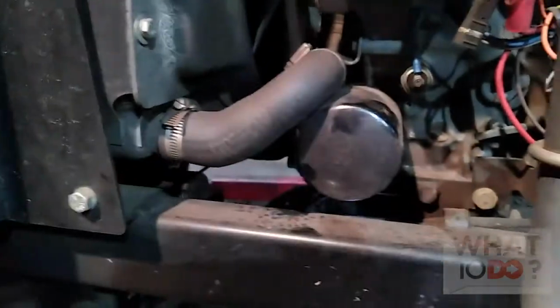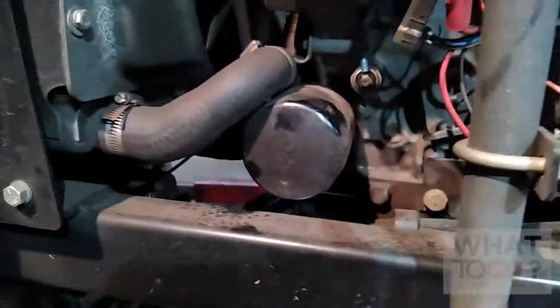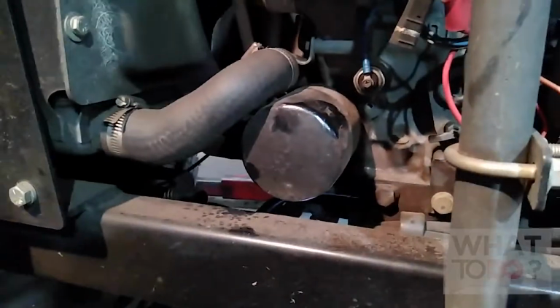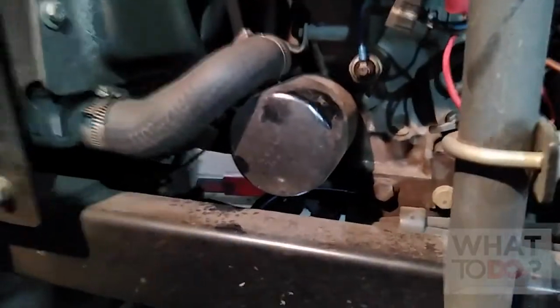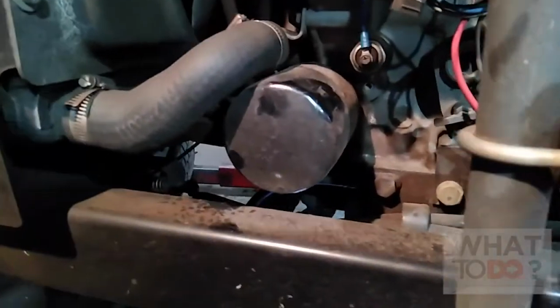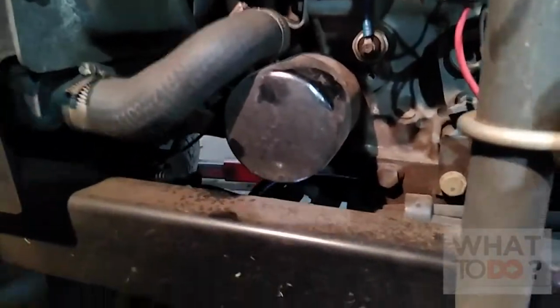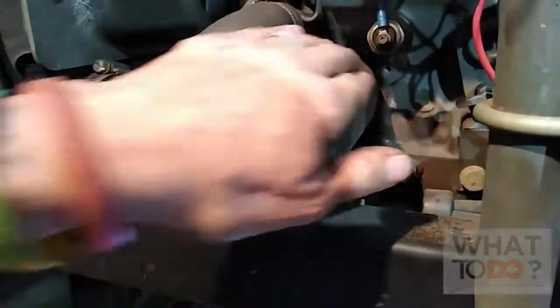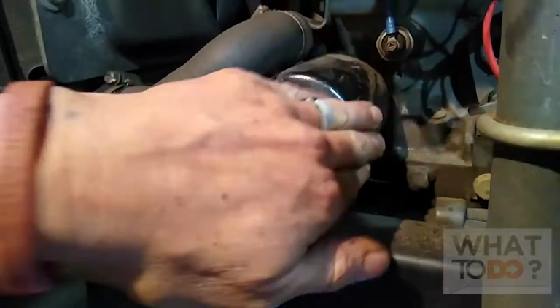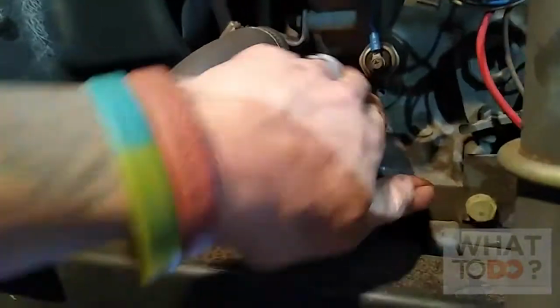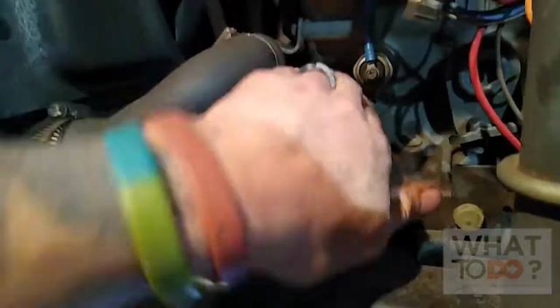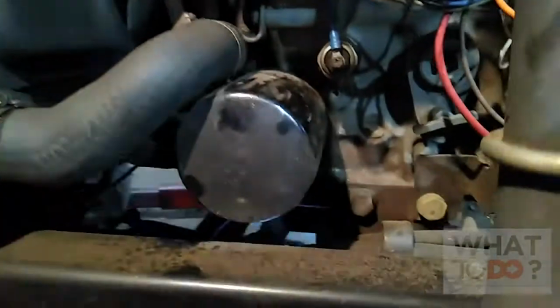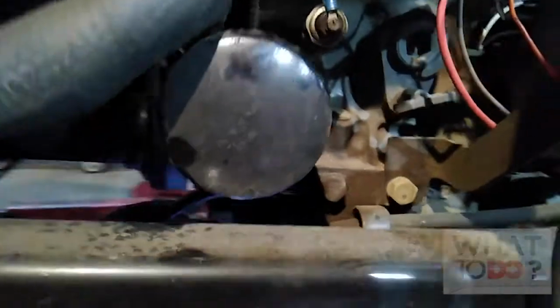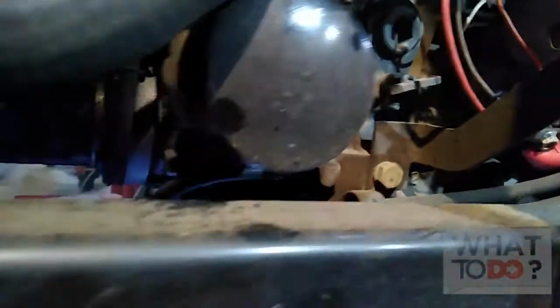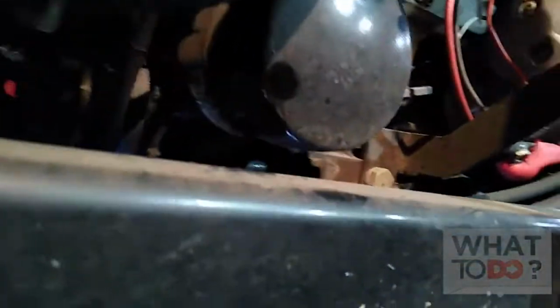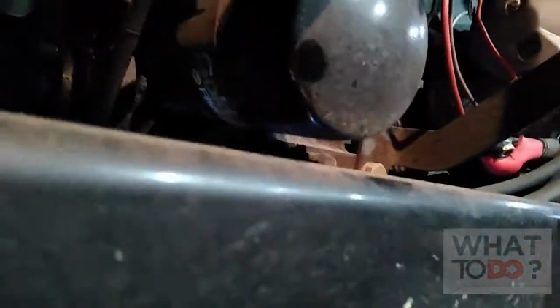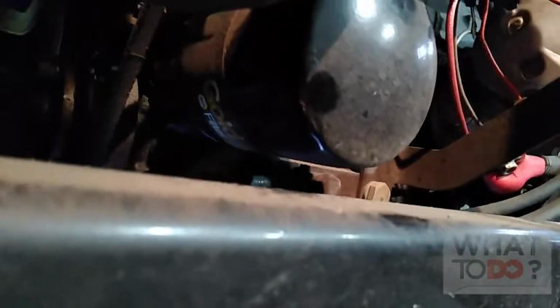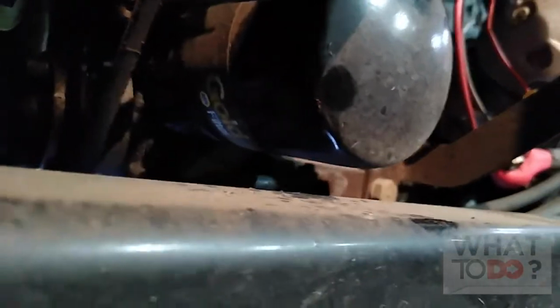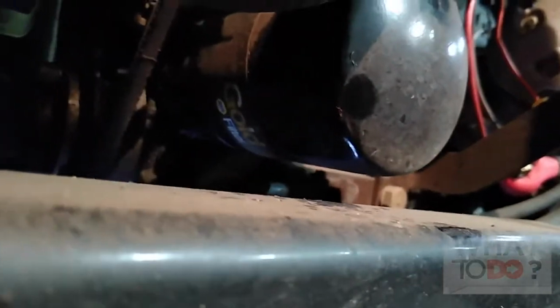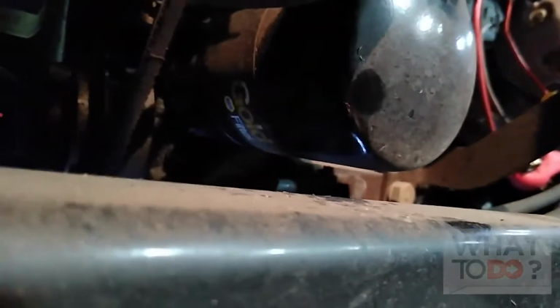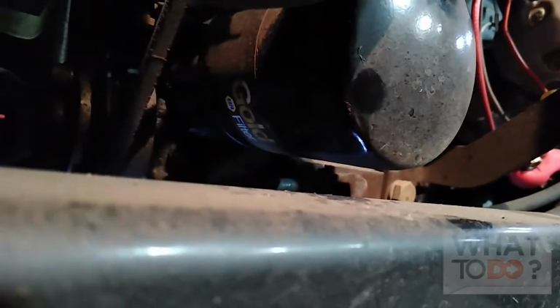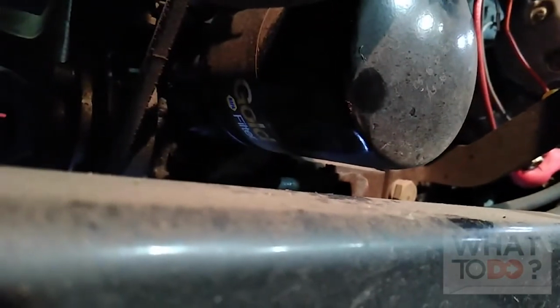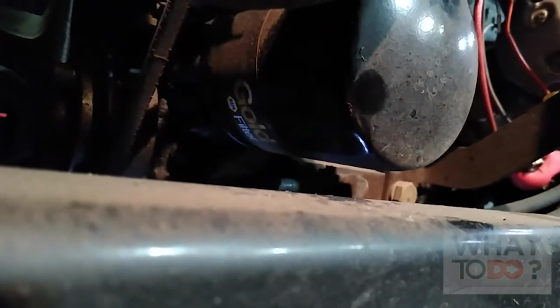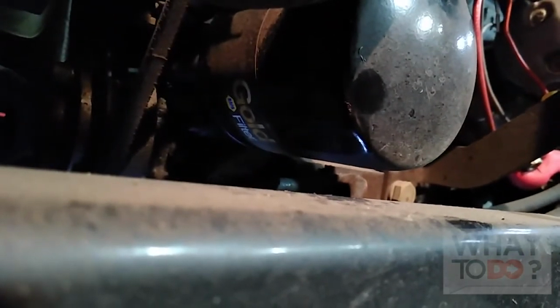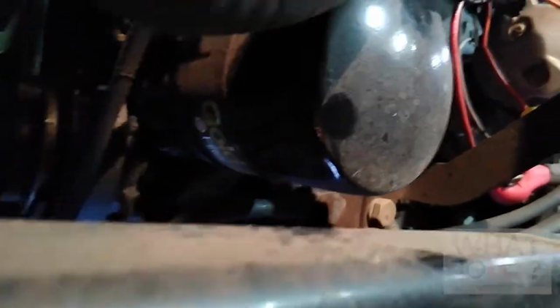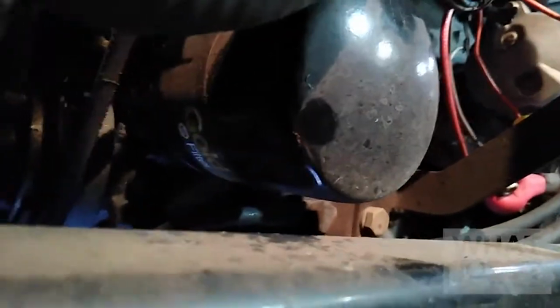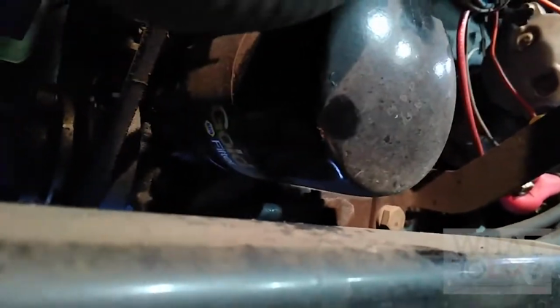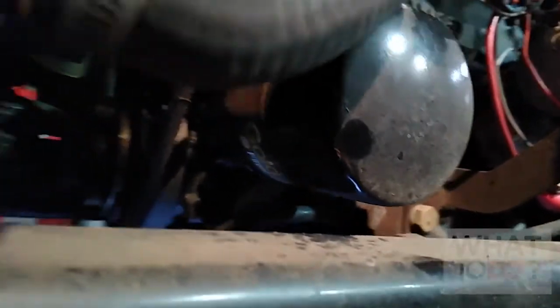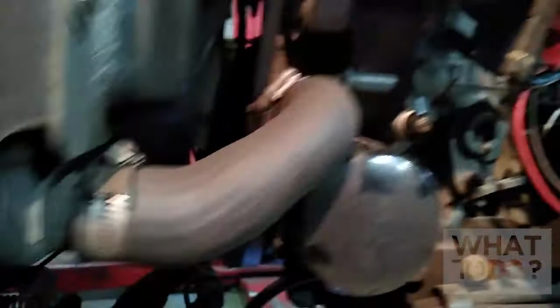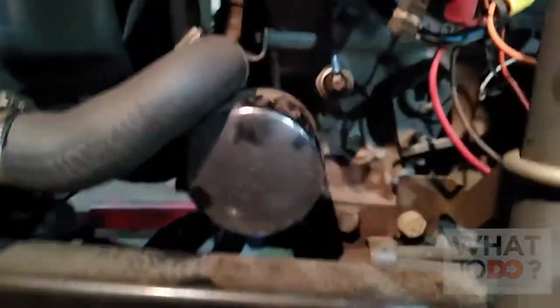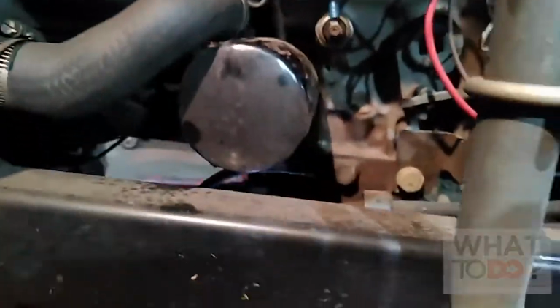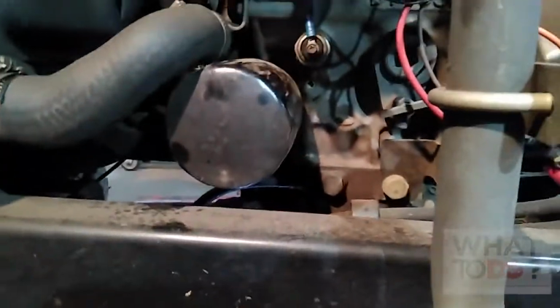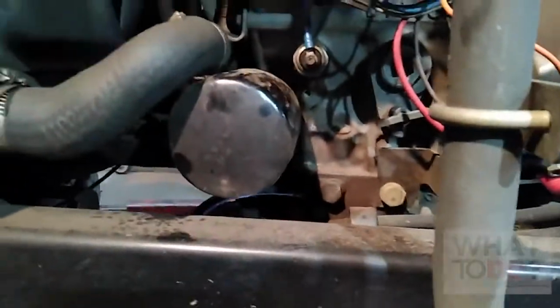Take the oil filter off and put the fresh one on there. I don't know what the number is on there yet but I will get it in a second and share it with you.